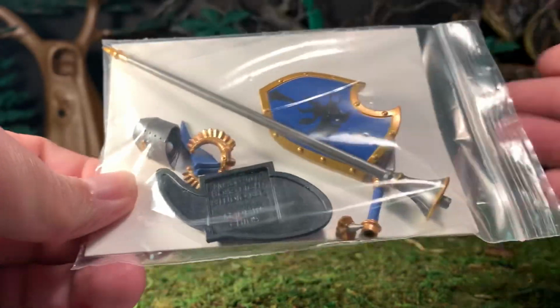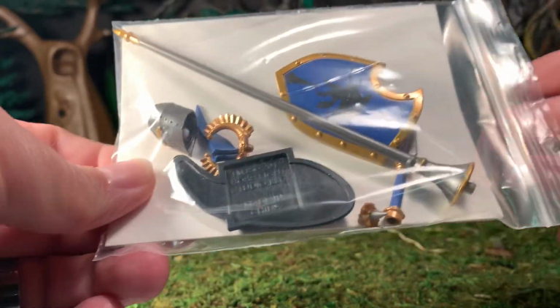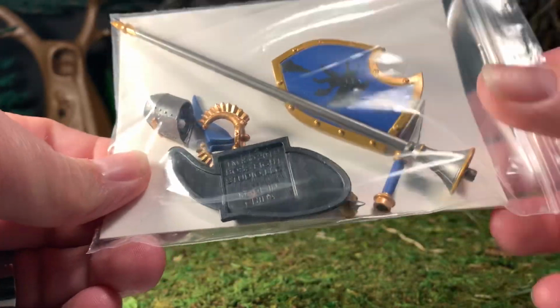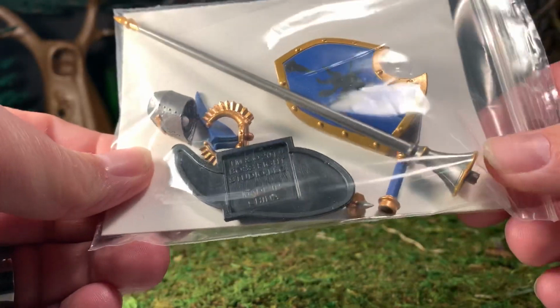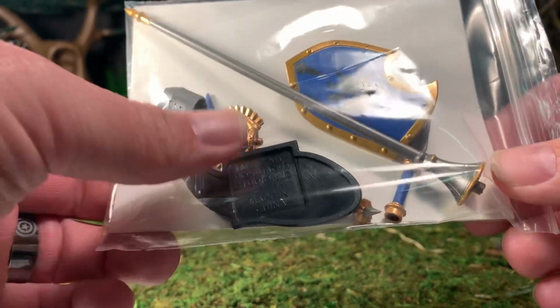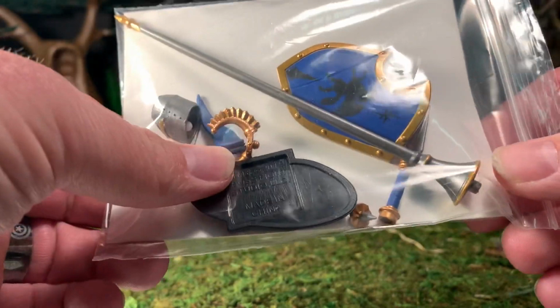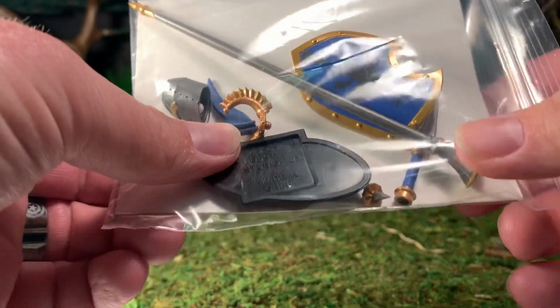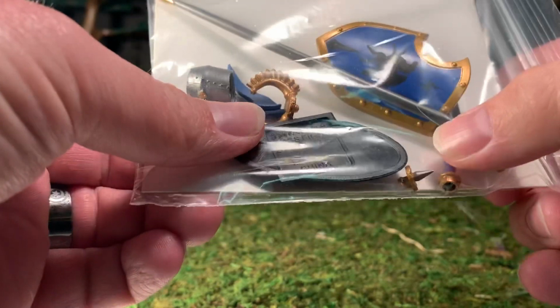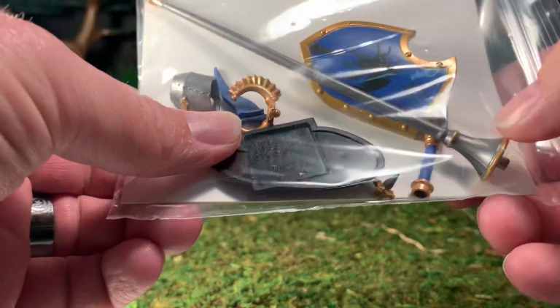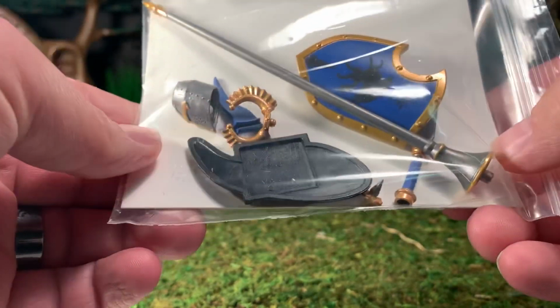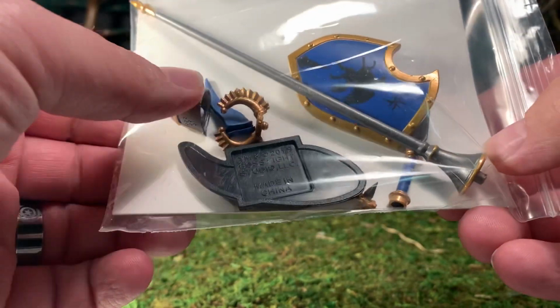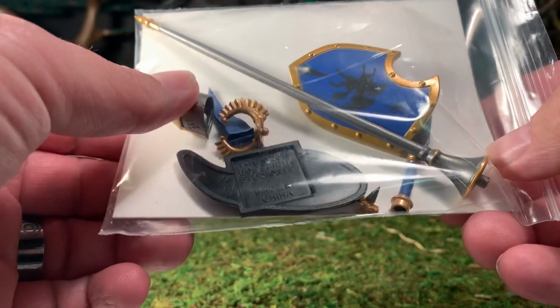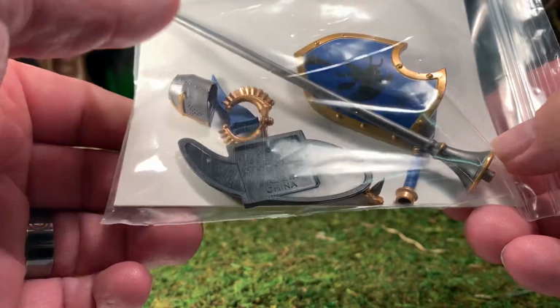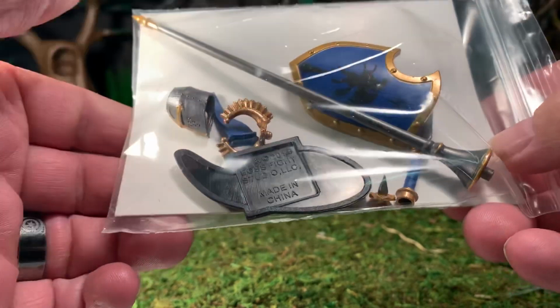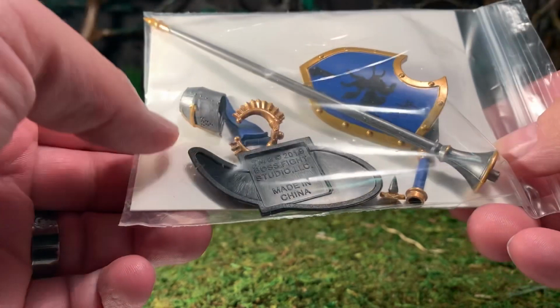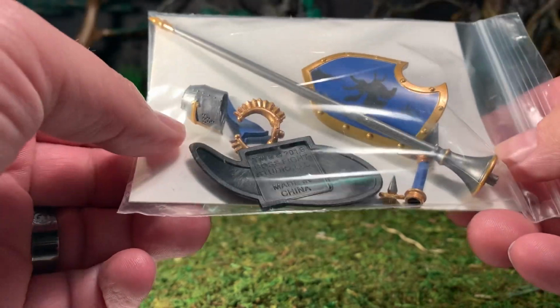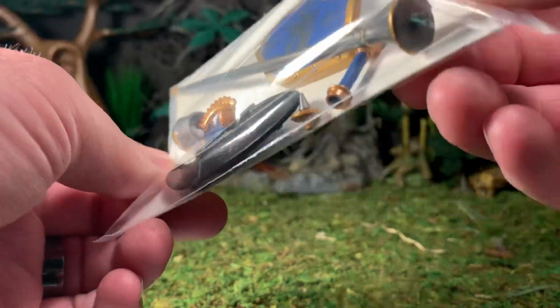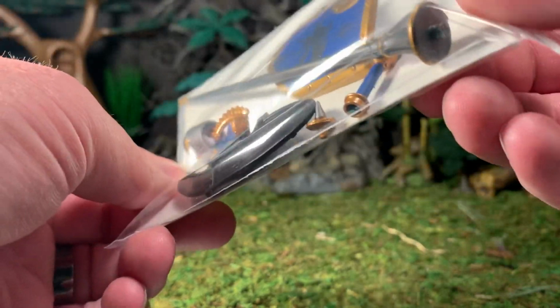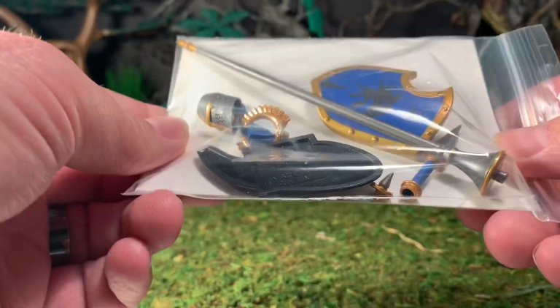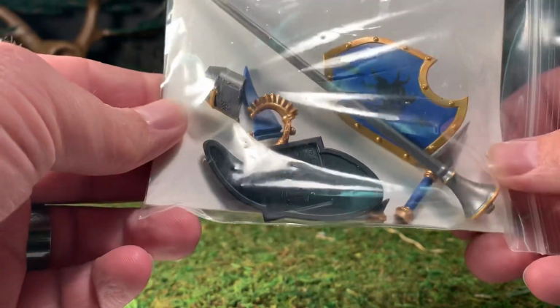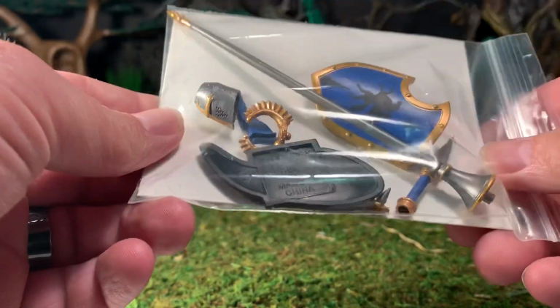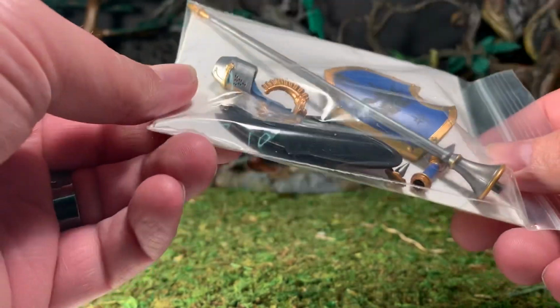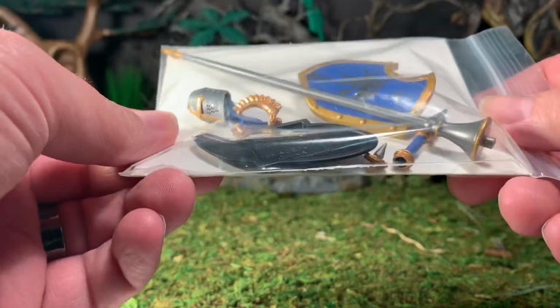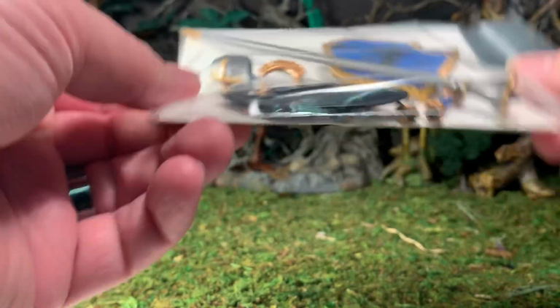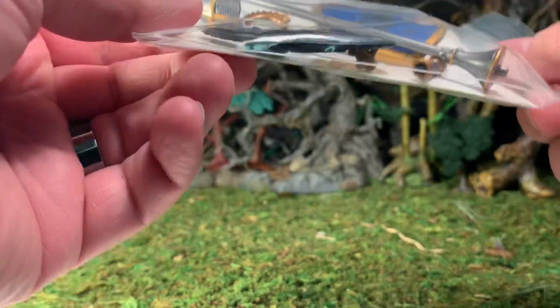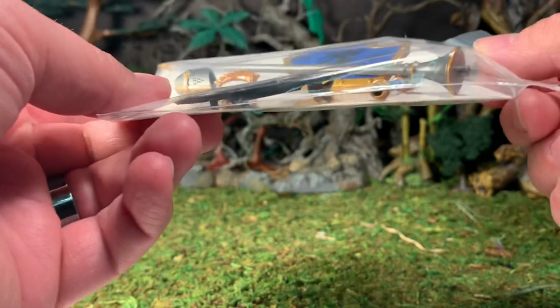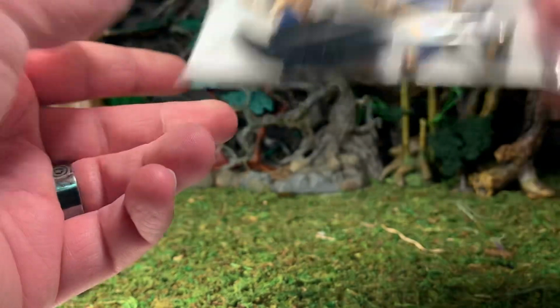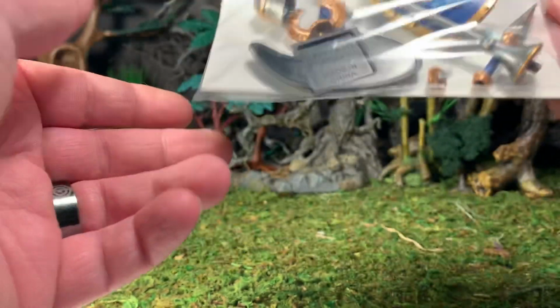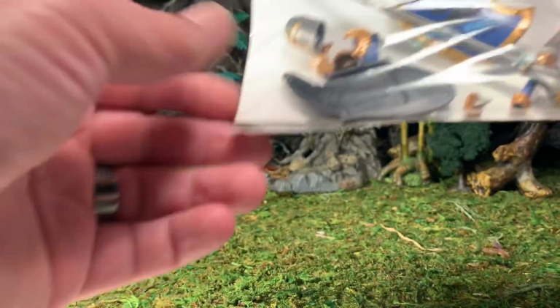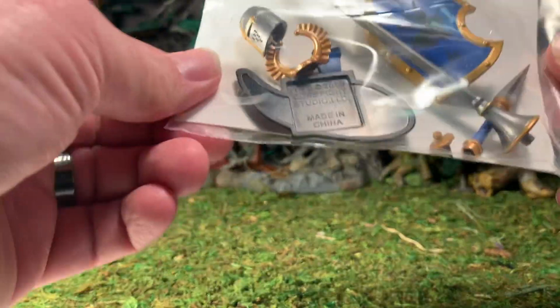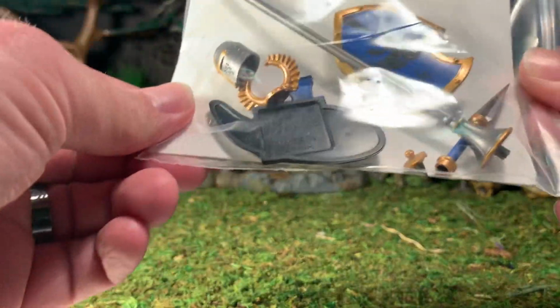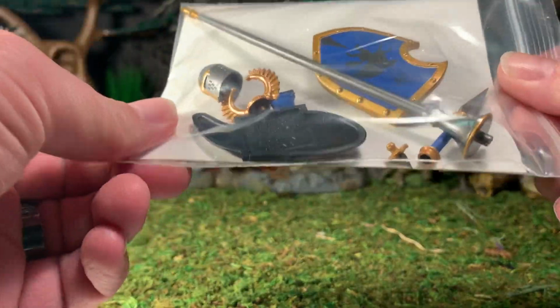You get a shield, a lance, a lance handle, there's a helmet — which is actually a head — and a flag, and so on and so forth. I'm just going to open this up and we're going to have a look at the contents.